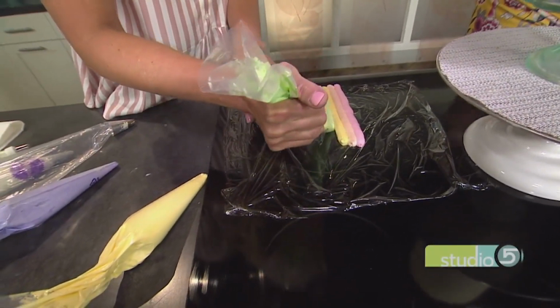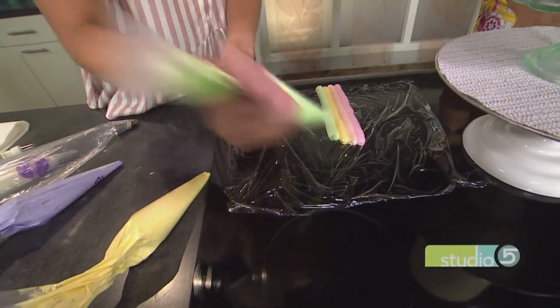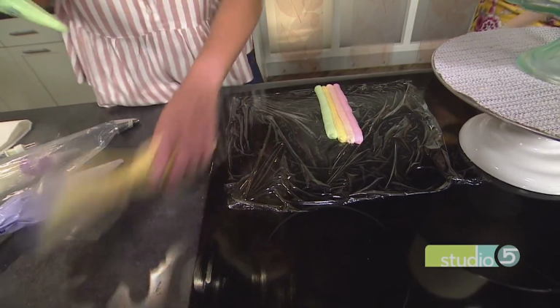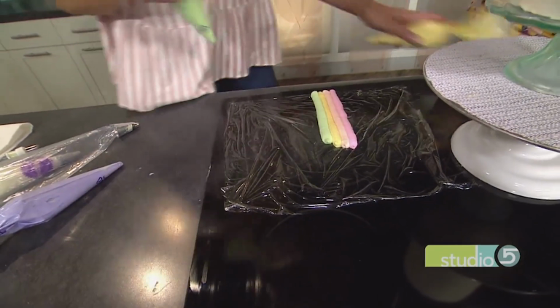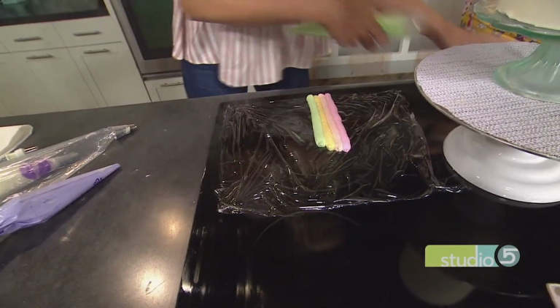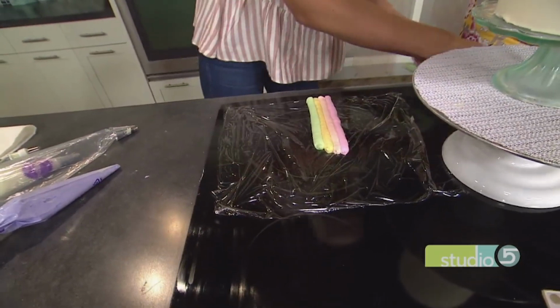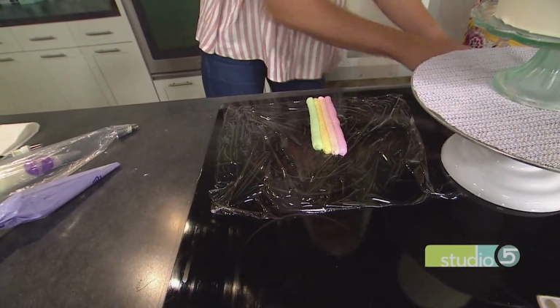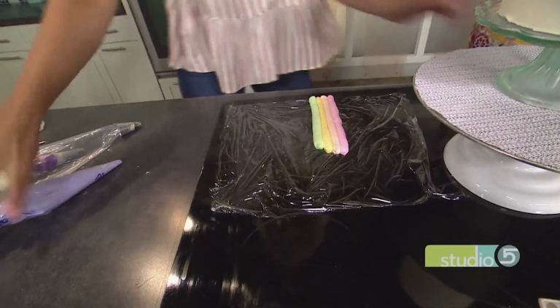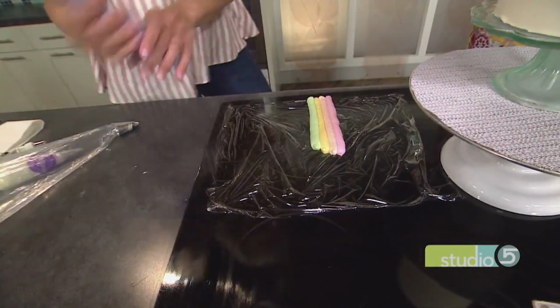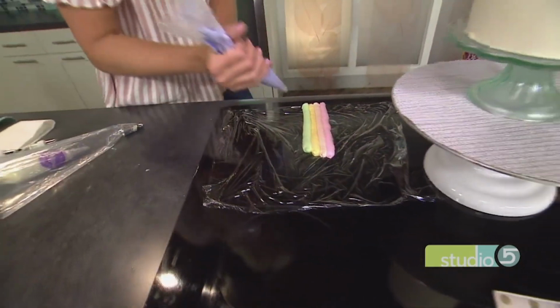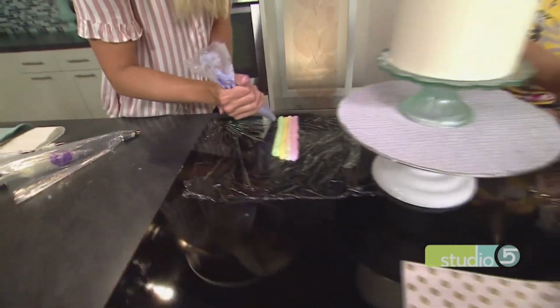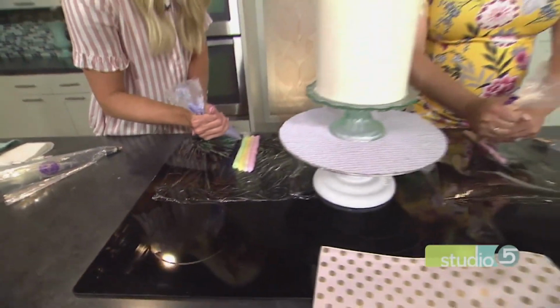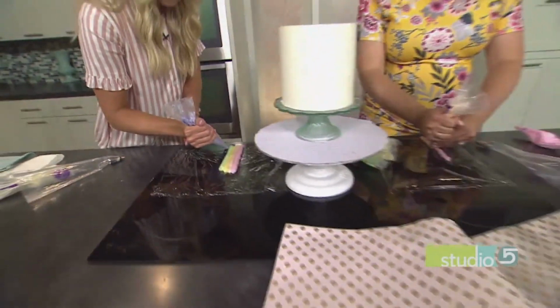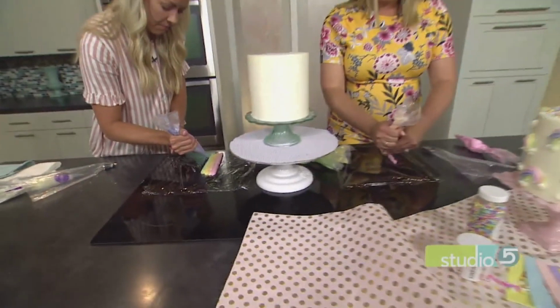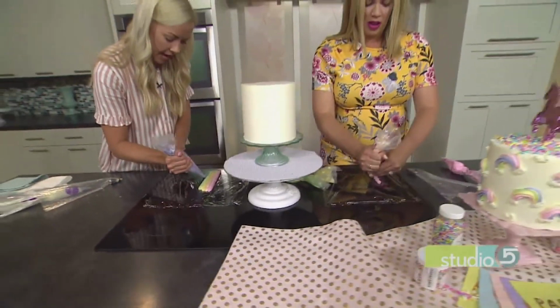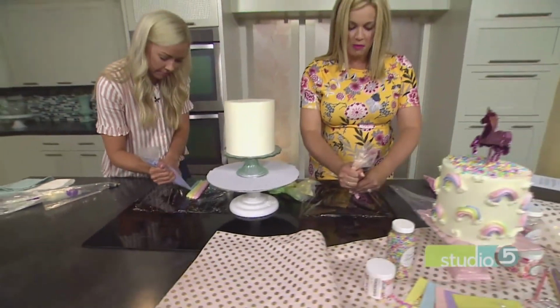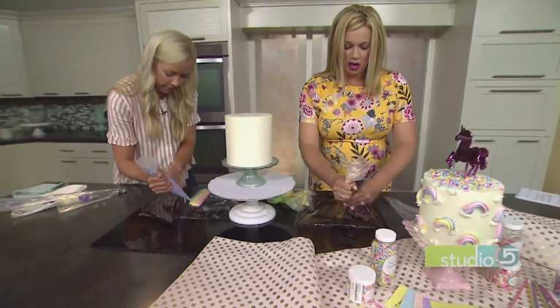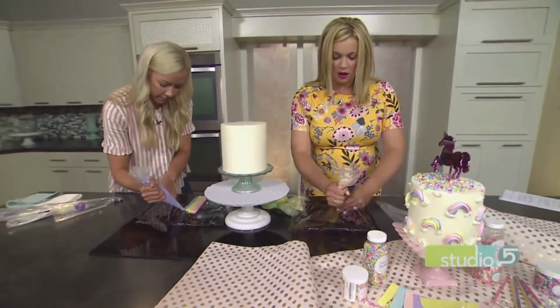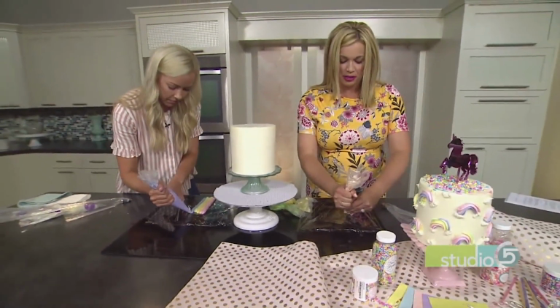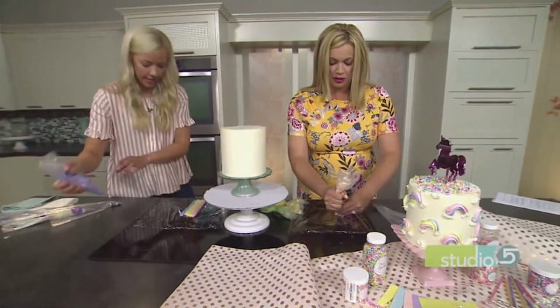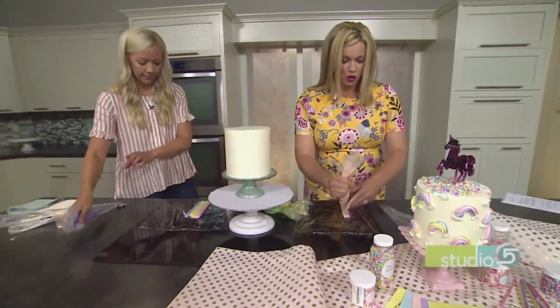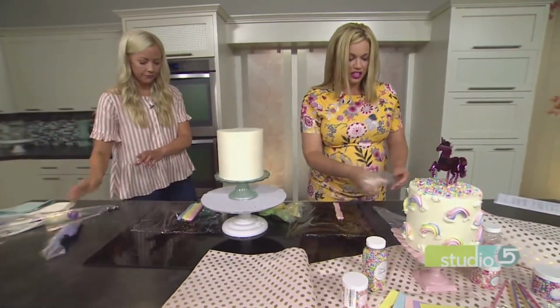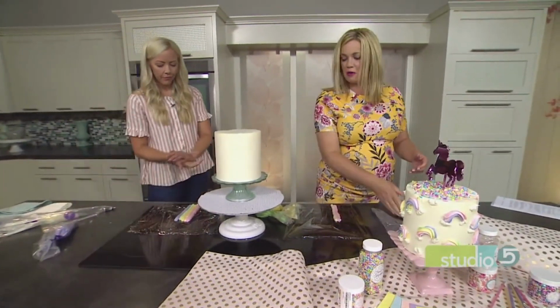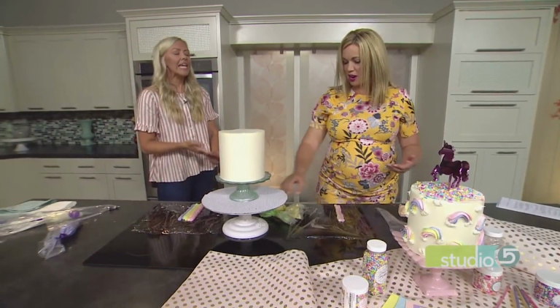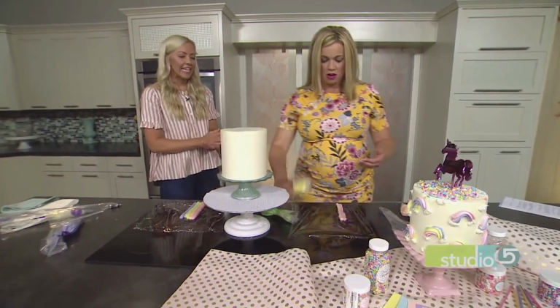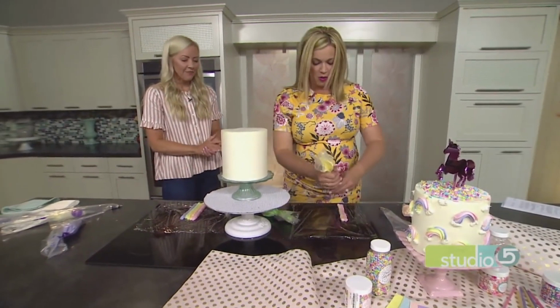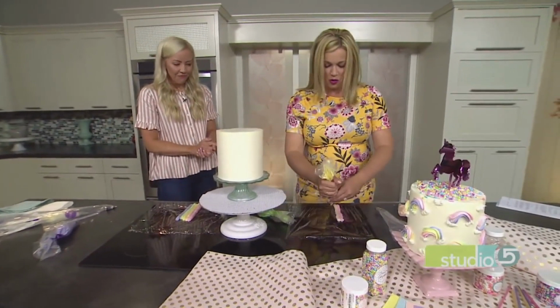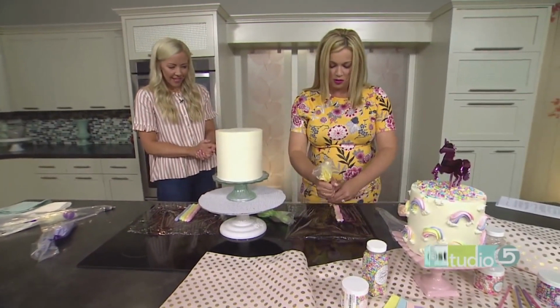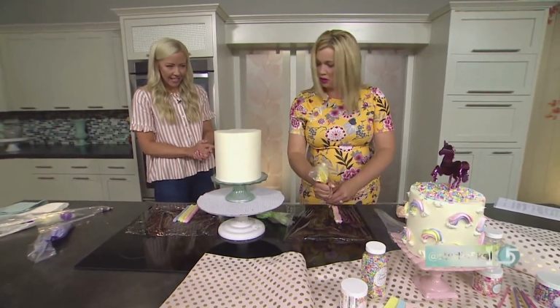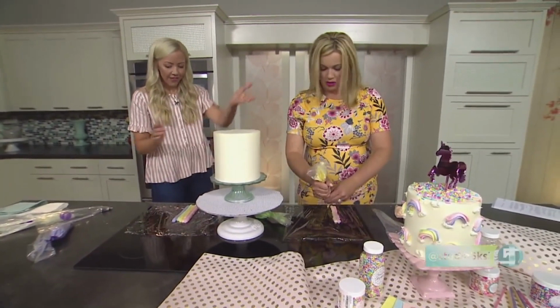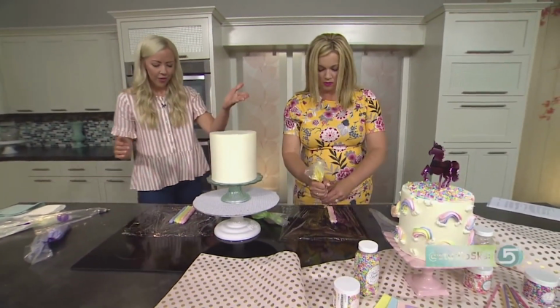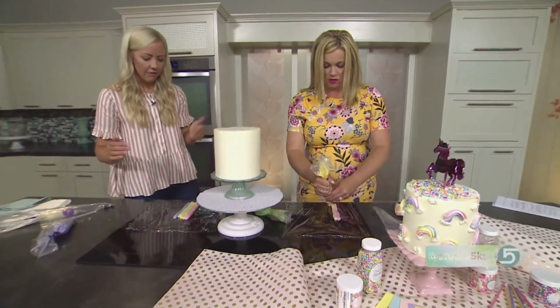Green. My palms start to sweat a little bit when I'm standing next to the expert. The rainbow theme — you talked about how appropriate it is for St. Patrick's Day, sure, but it's such a trendy motif right now. It is — with the unicorn trend. And we've got the unicorn there.